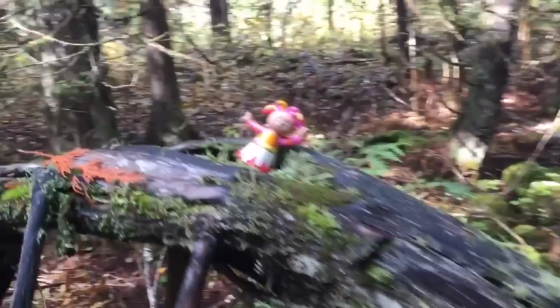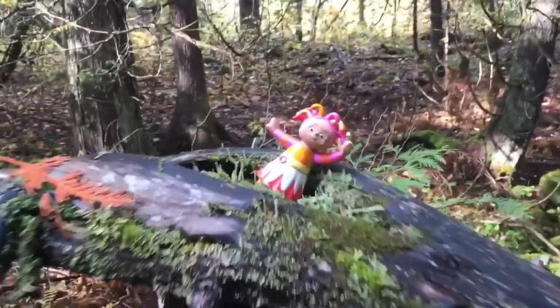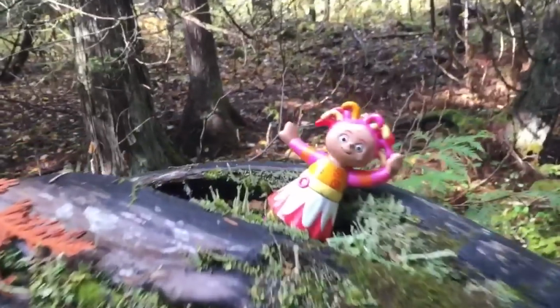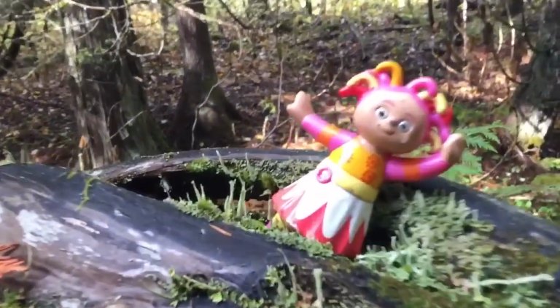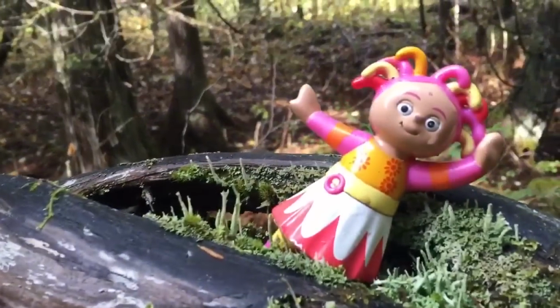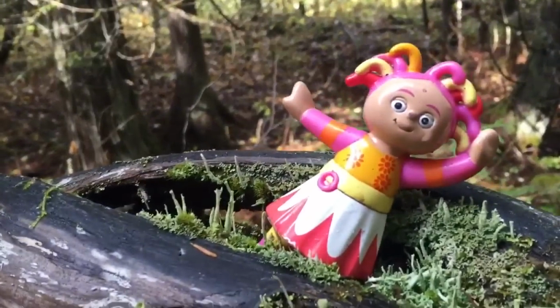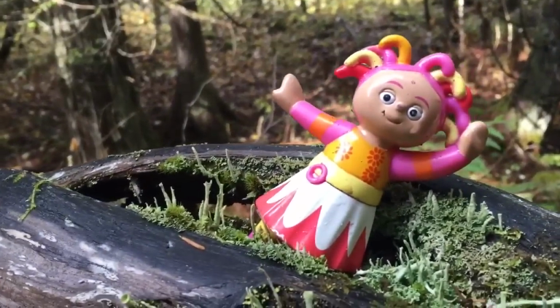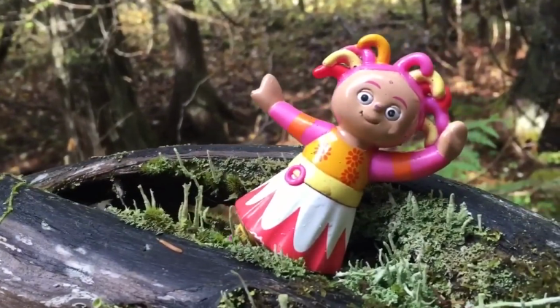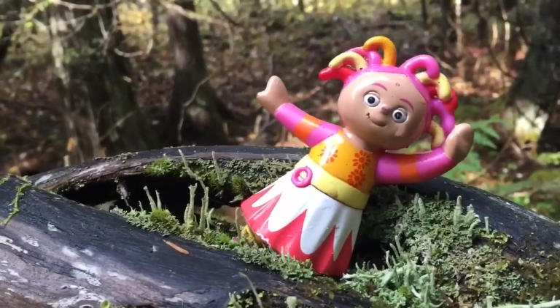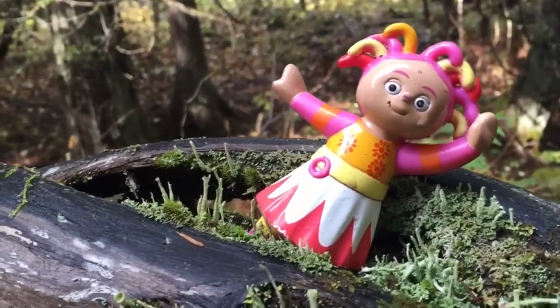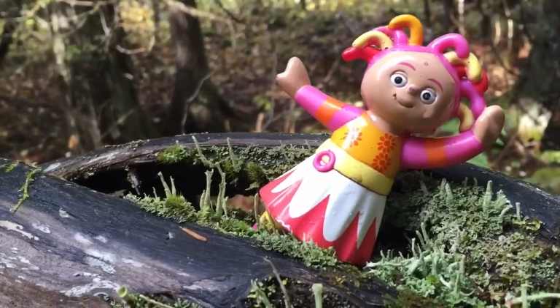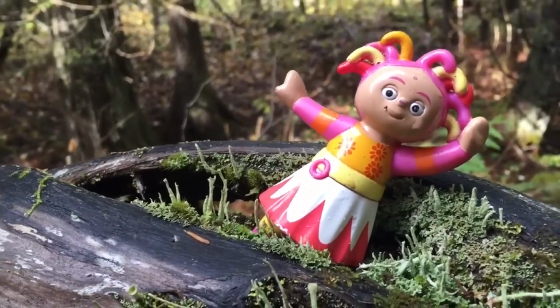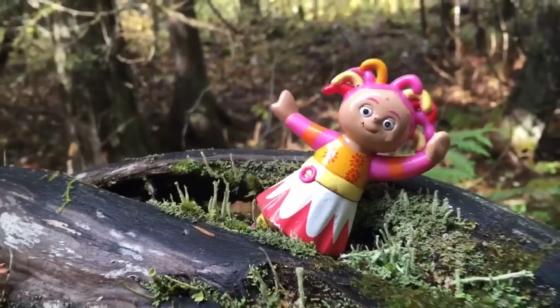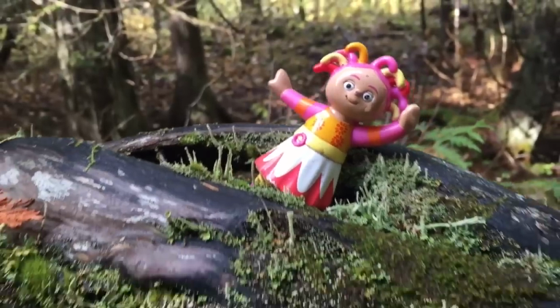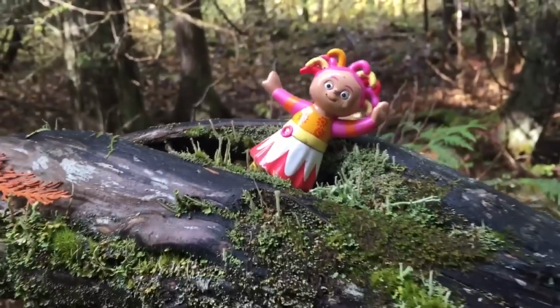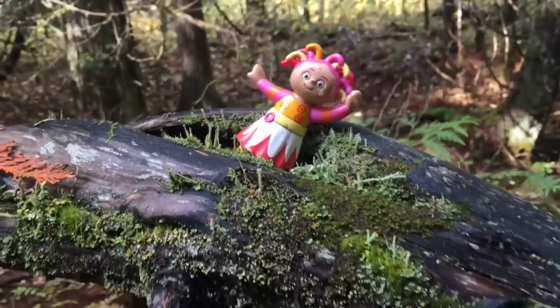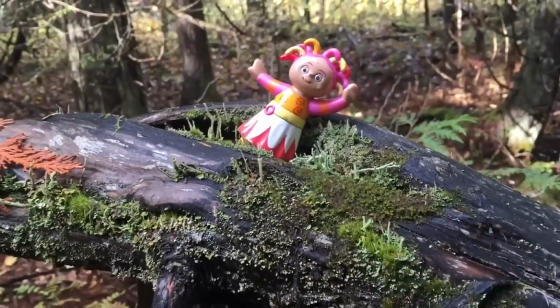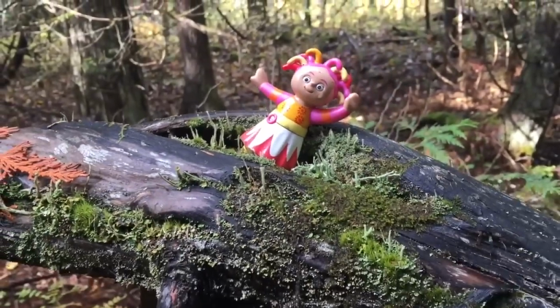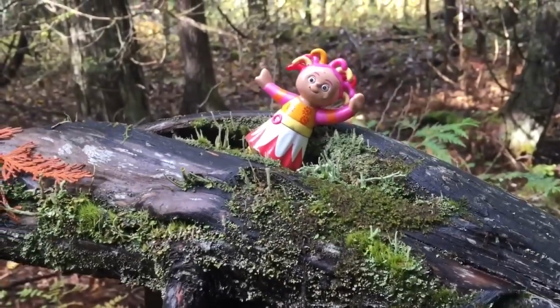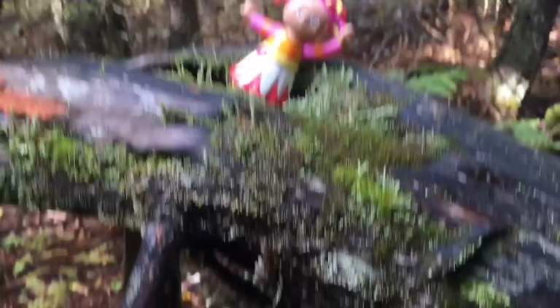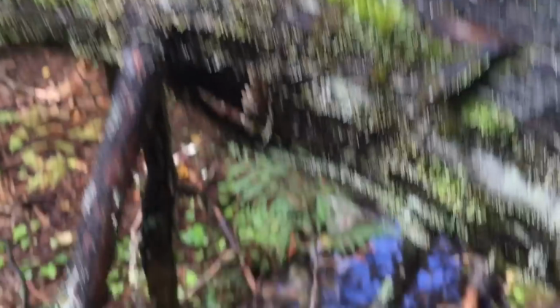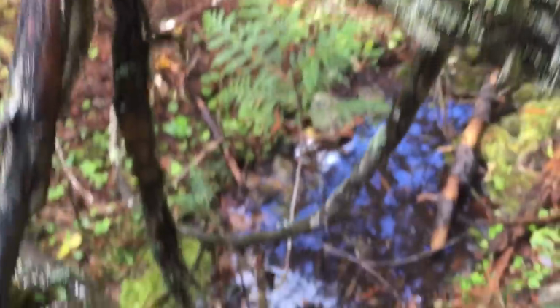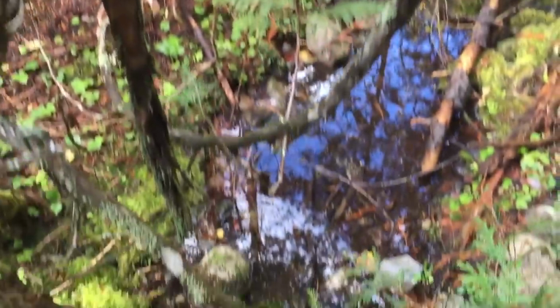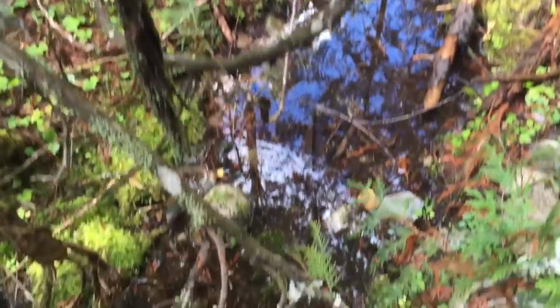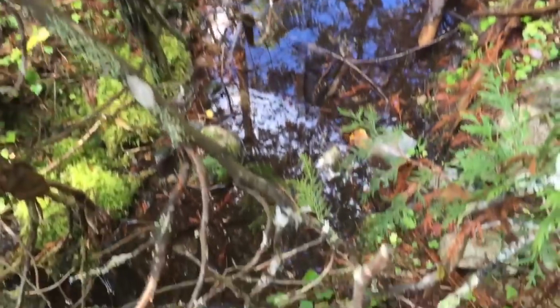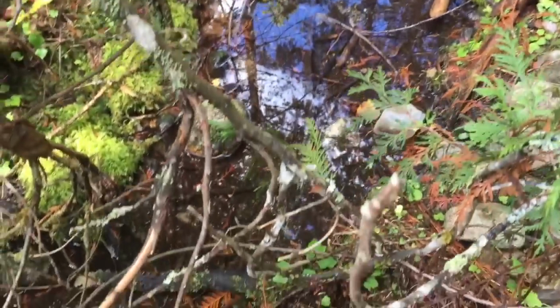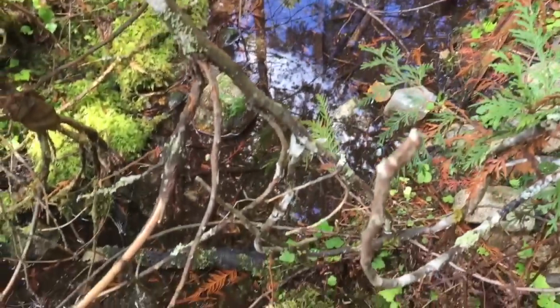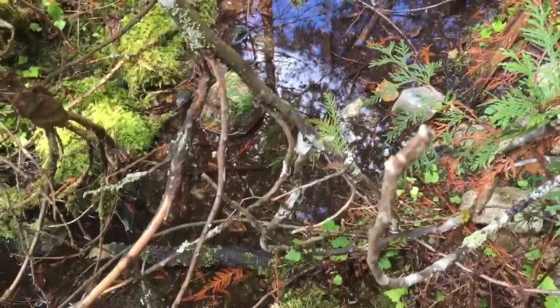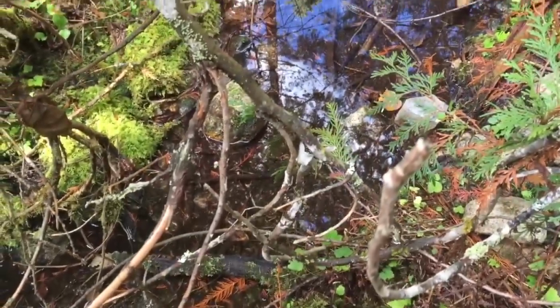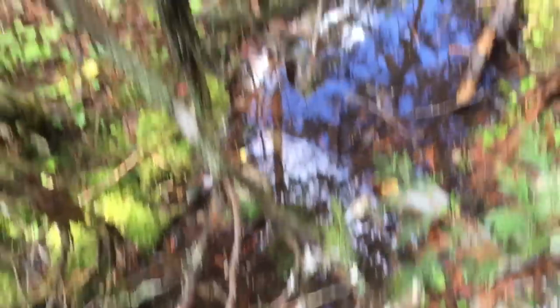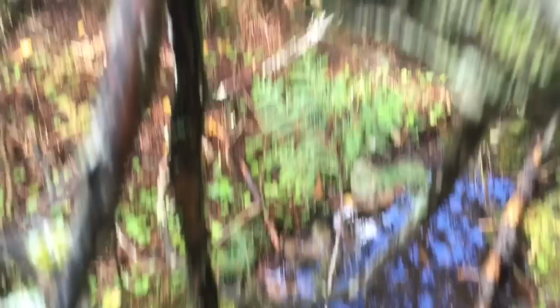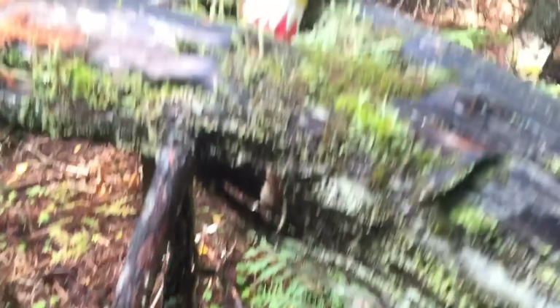Upsy Daisy has climbed up there. Upsy Daisy, you're very high up — be very careful. We don't want you falling into the little stream.